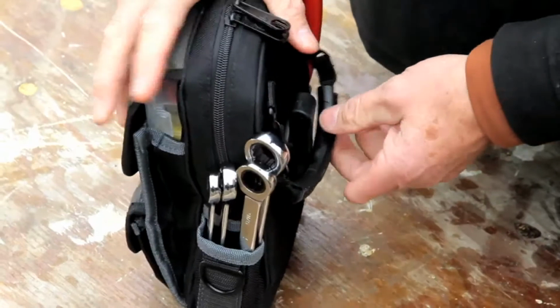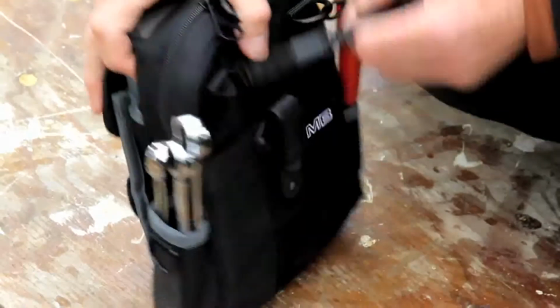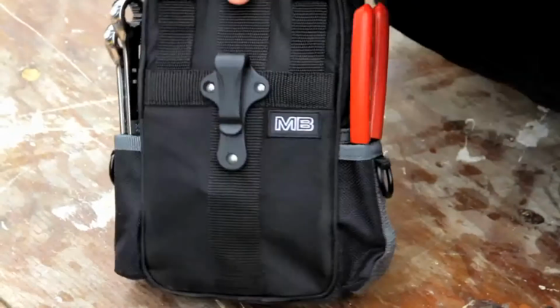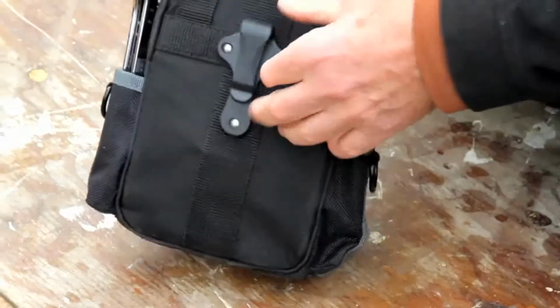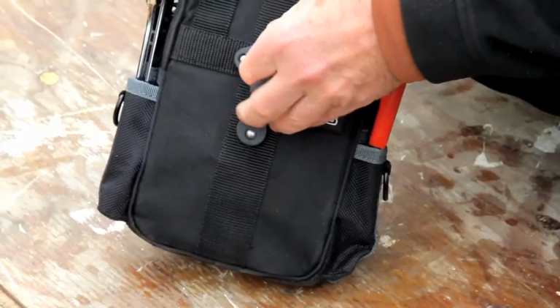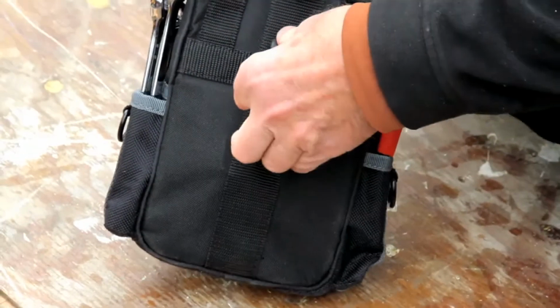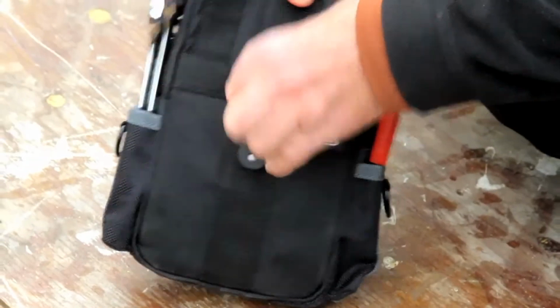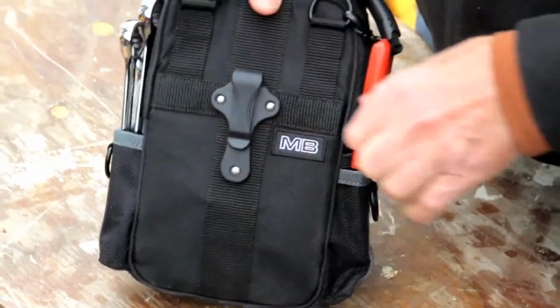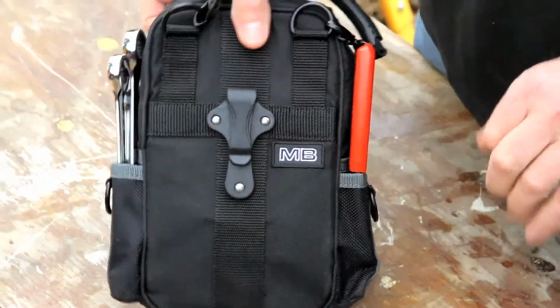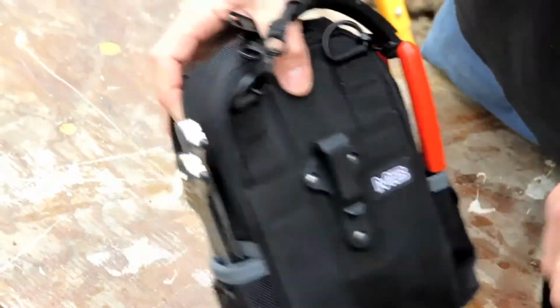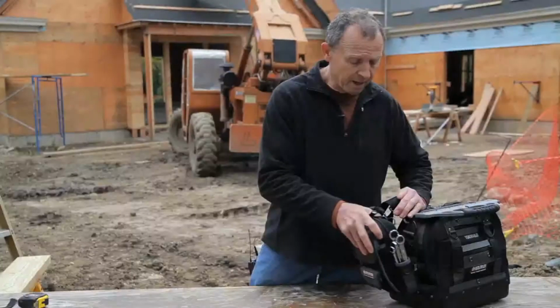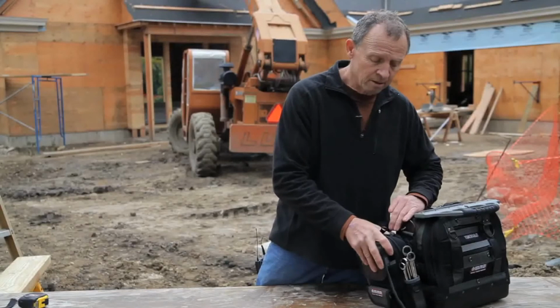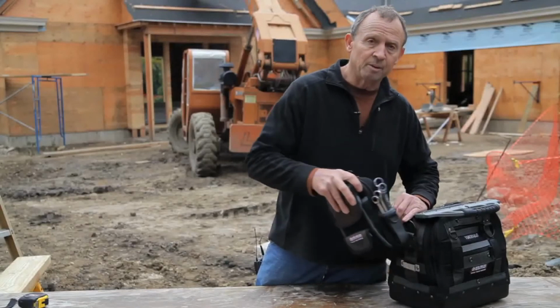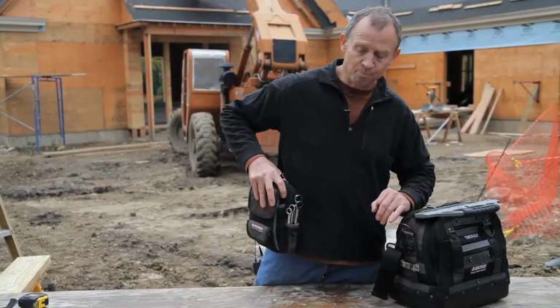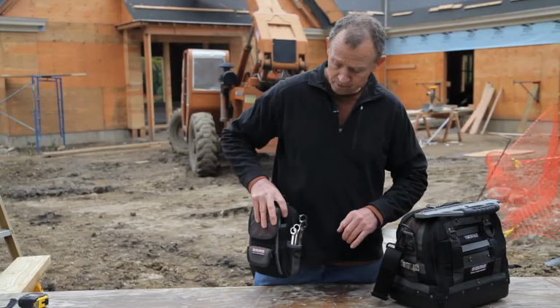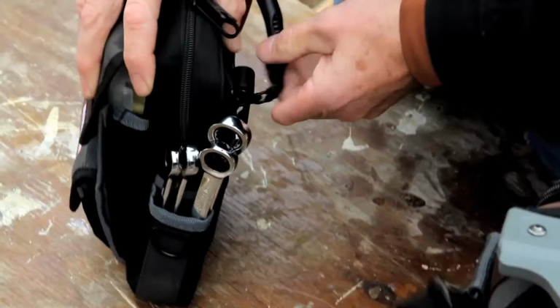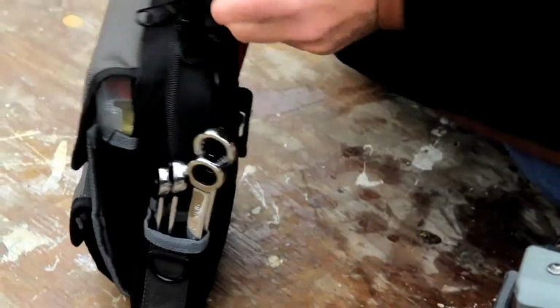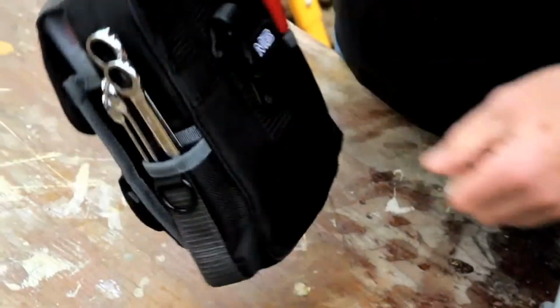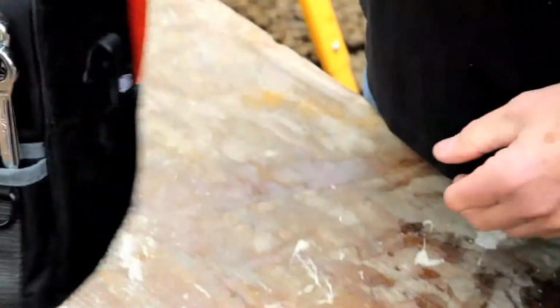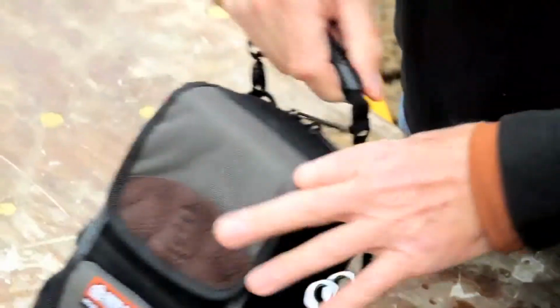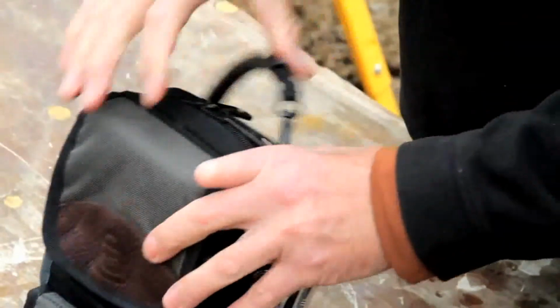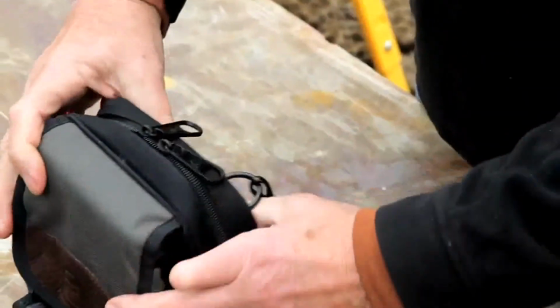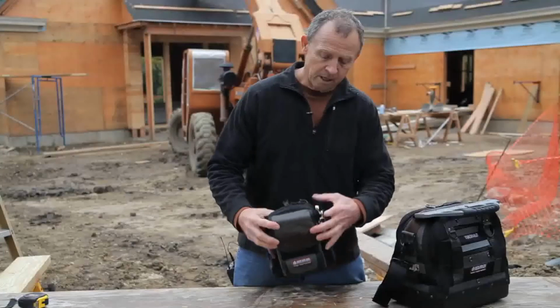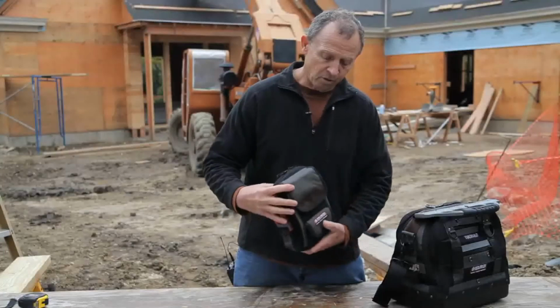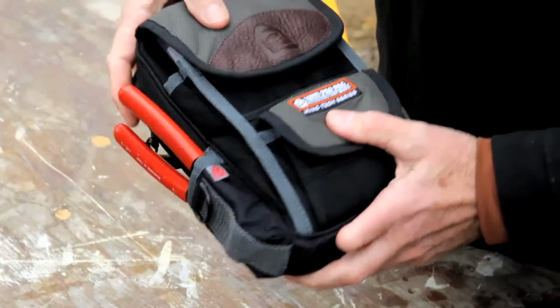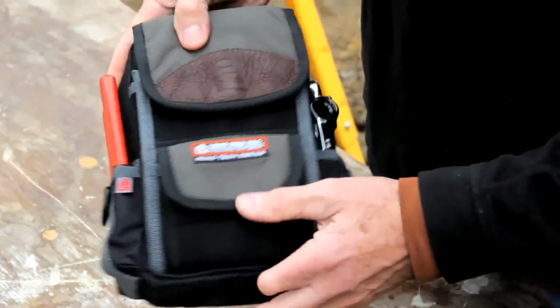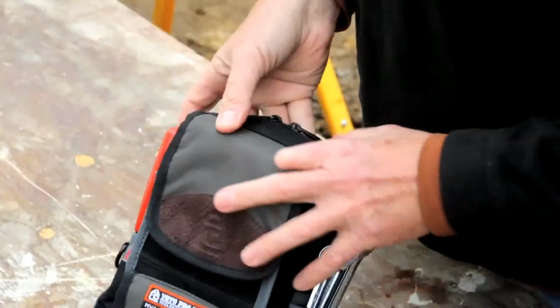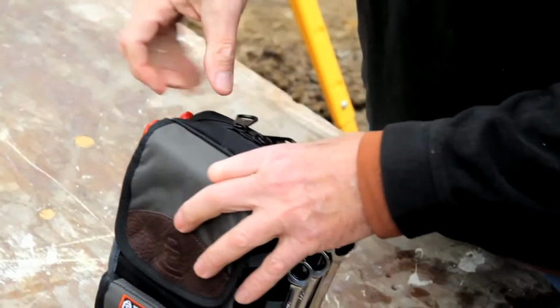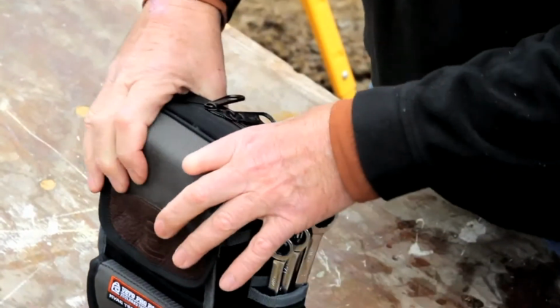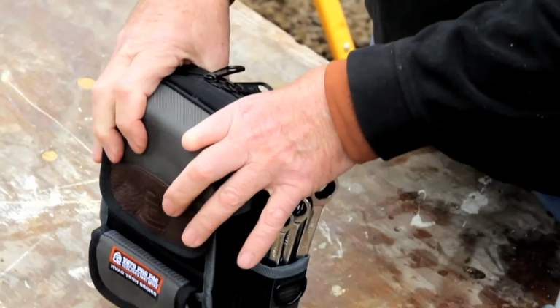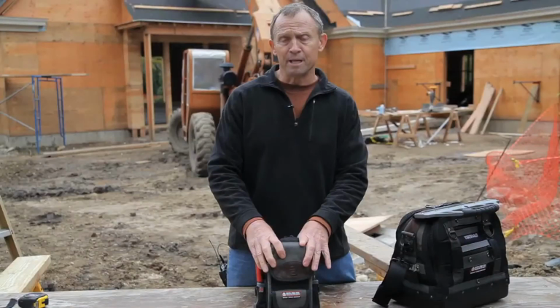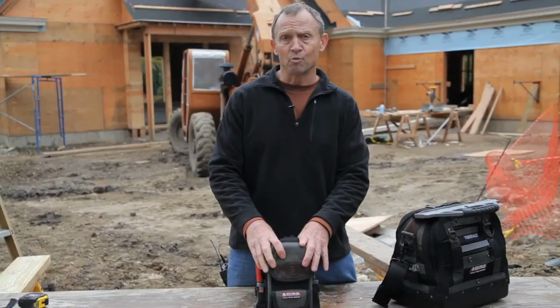Like the TP3, there's a nylon plastic clip where you can clip it on the bag or on your belt, along with a detachable handle. And like all our Veto ProPak bags, it comes with a five-year zero downtime warranty.